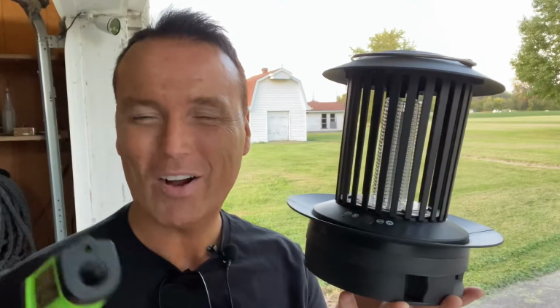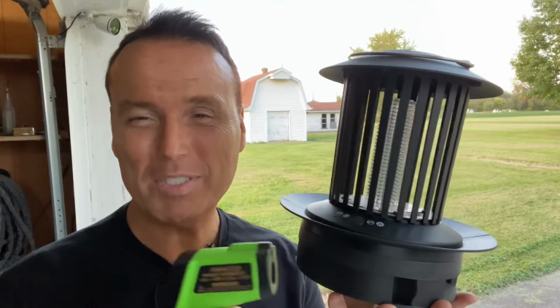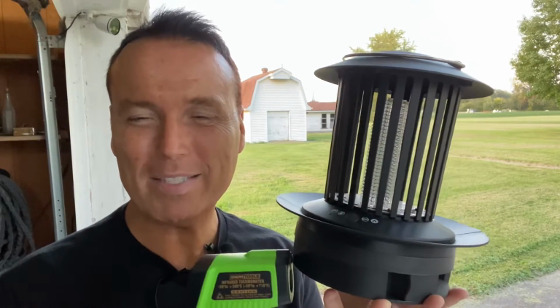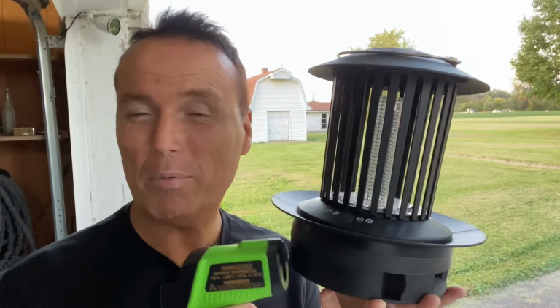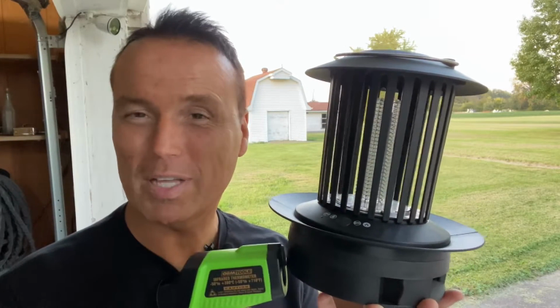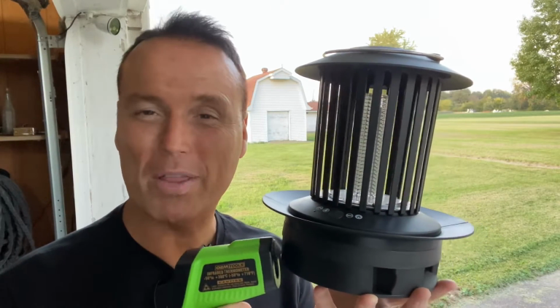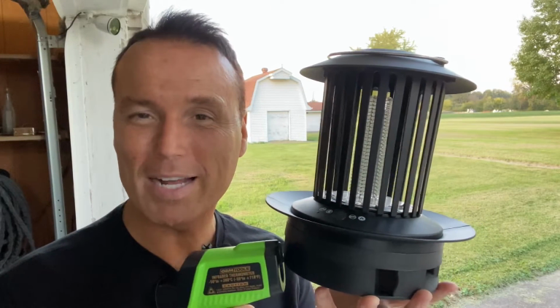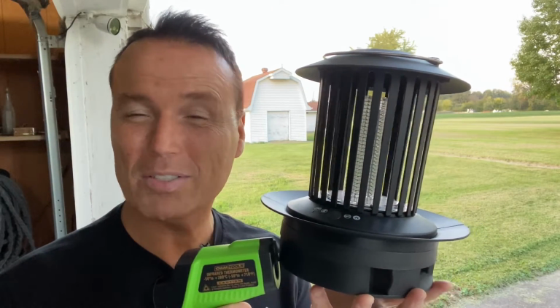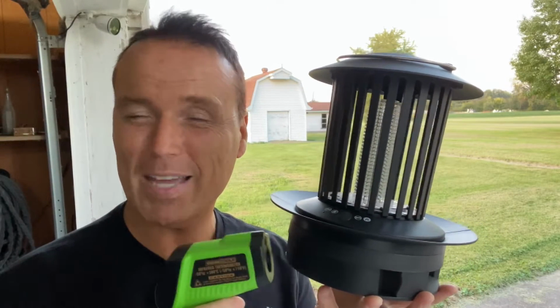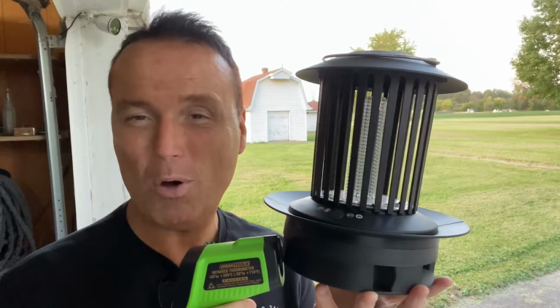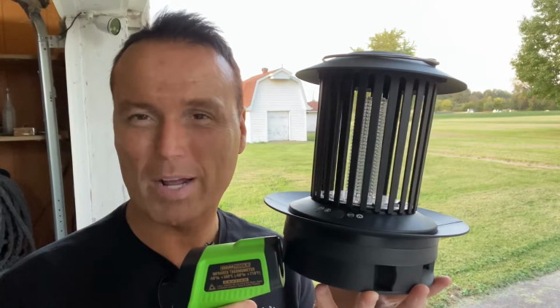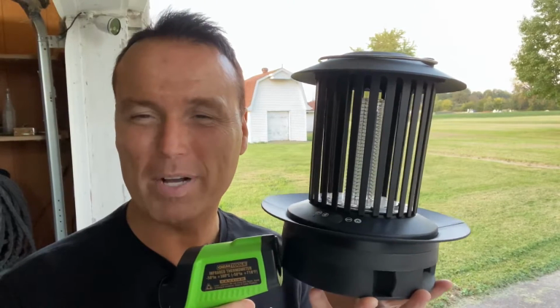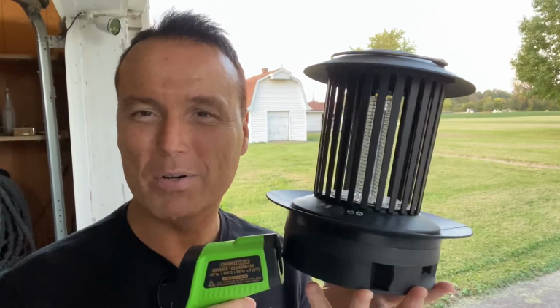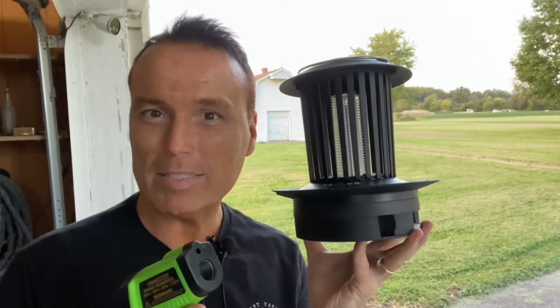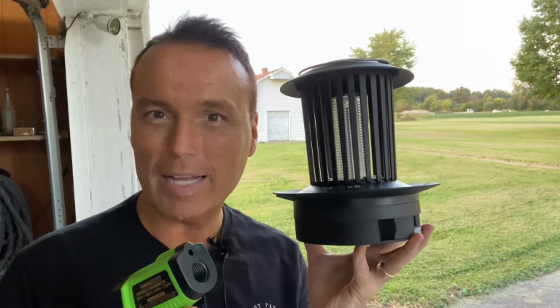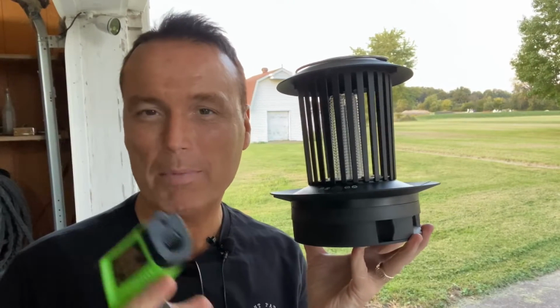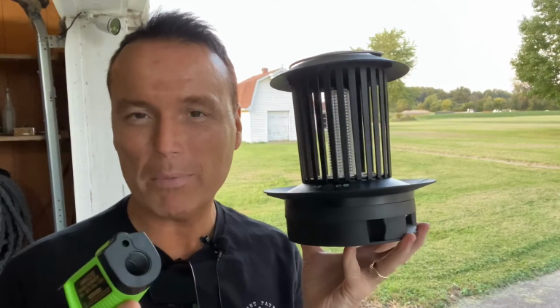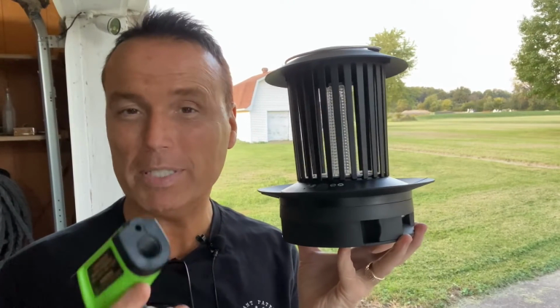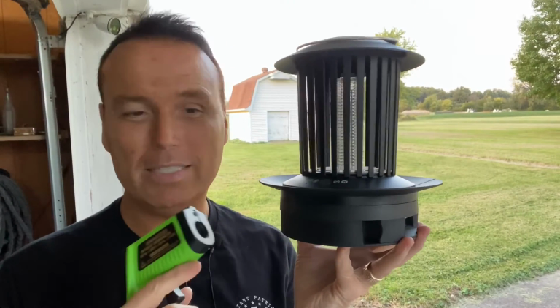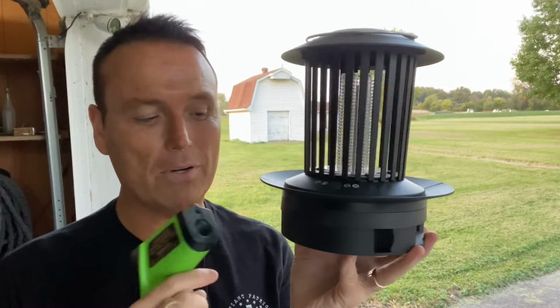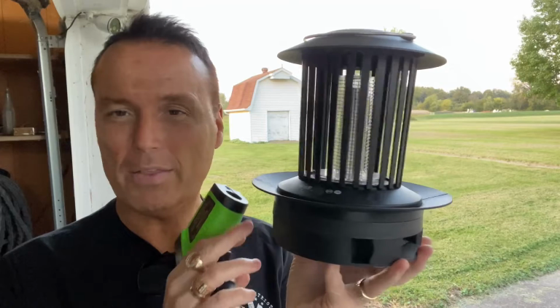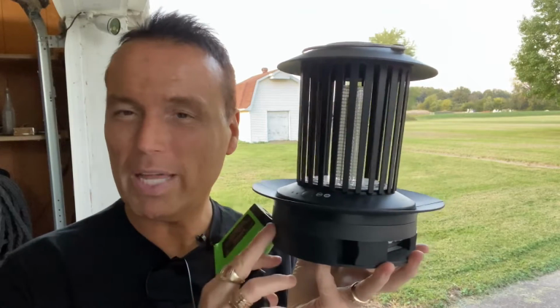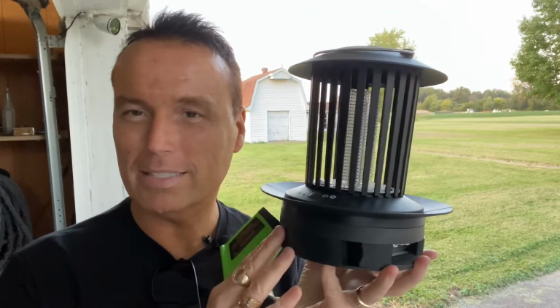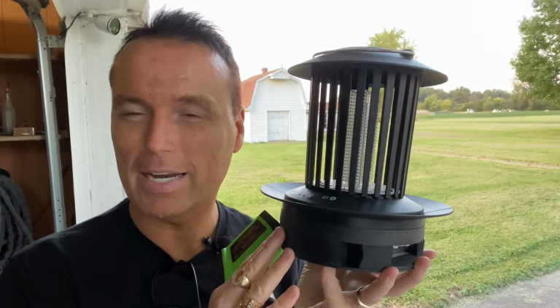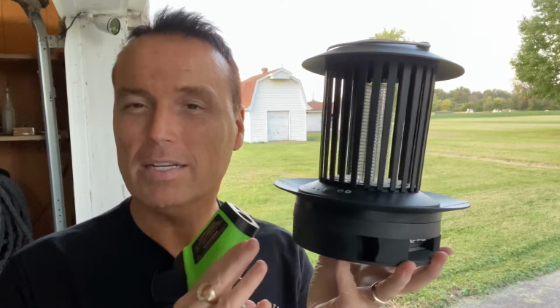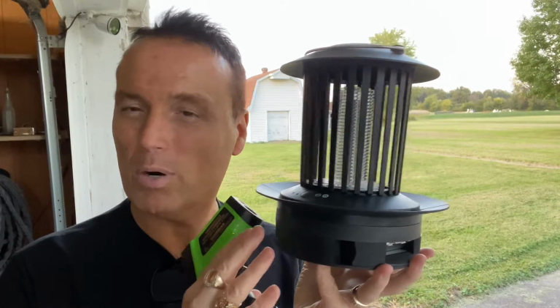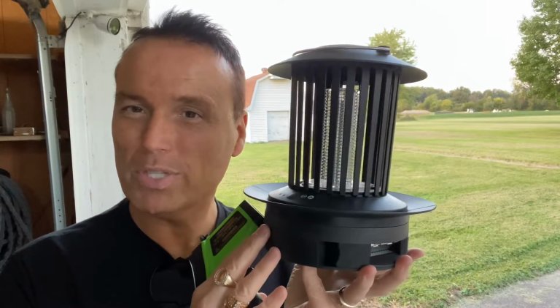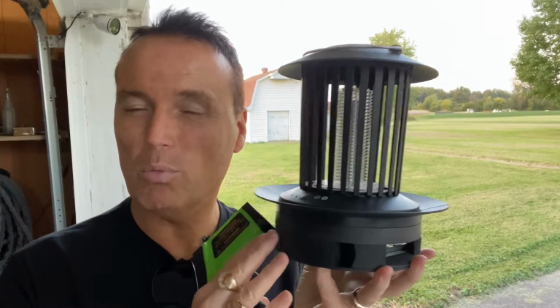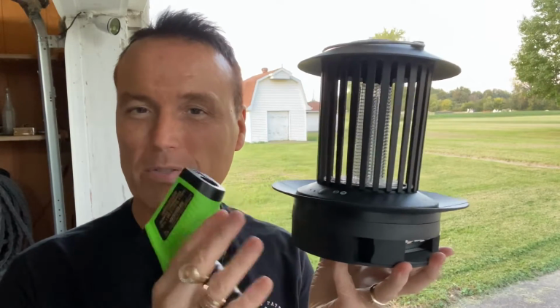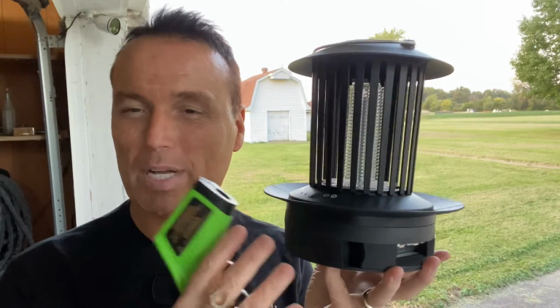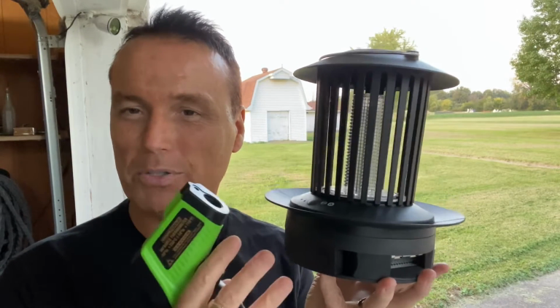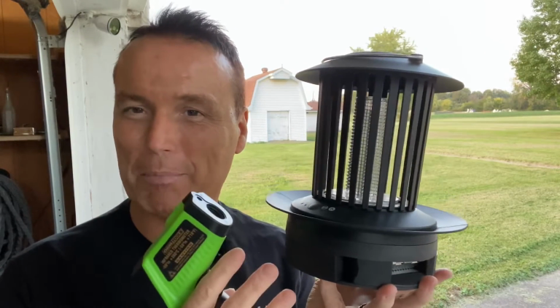If you want to check one of these out, you can get one online for around $39. I think they have them at Walmart for around $40 too. I'm getting ready to set this thing outside, but first I want to check the temperature of the little plate inside to see what it warms up to once it goes into cockroach cooking mode.